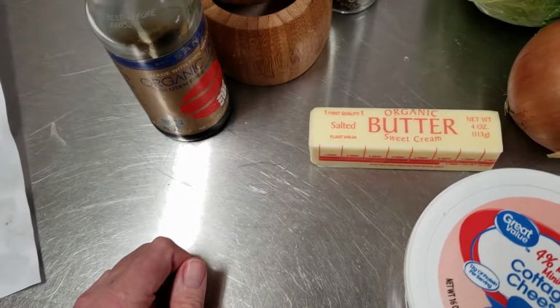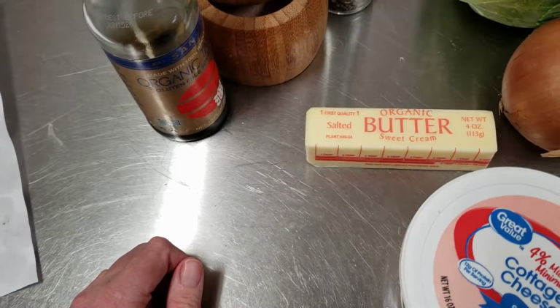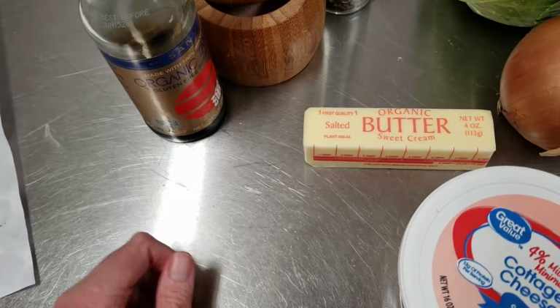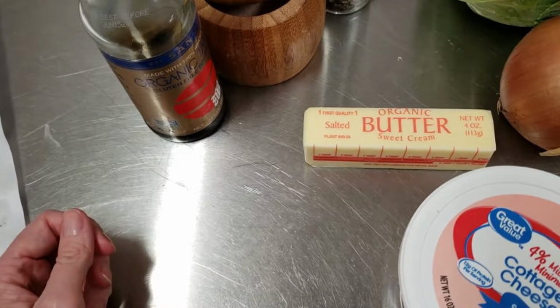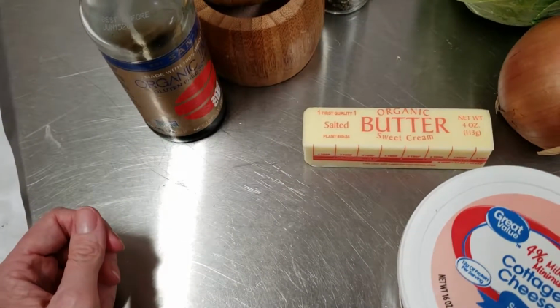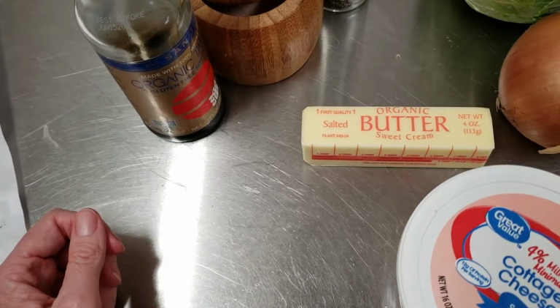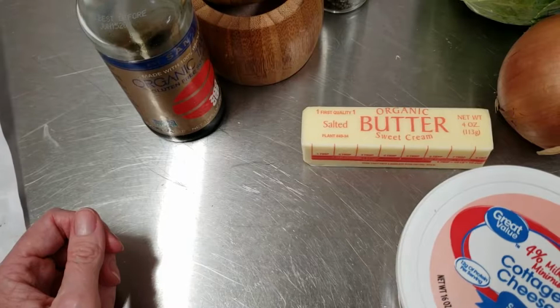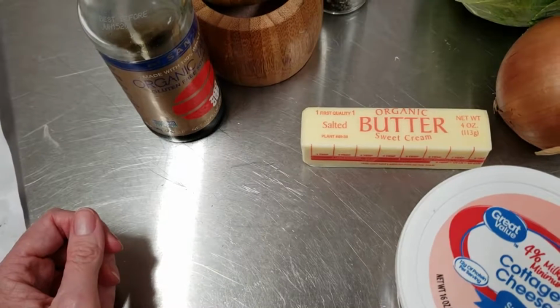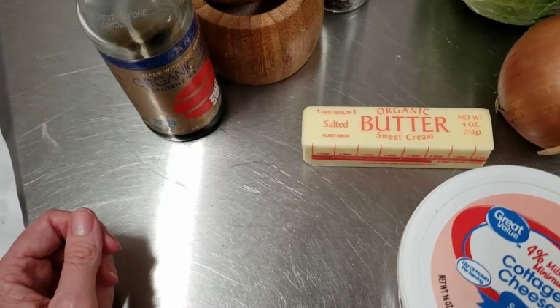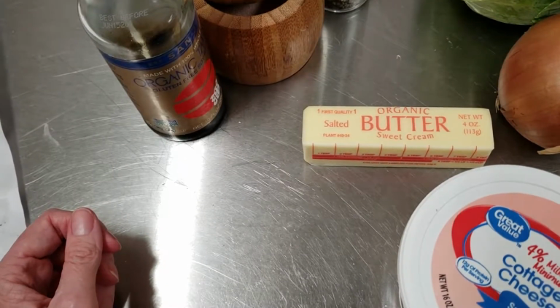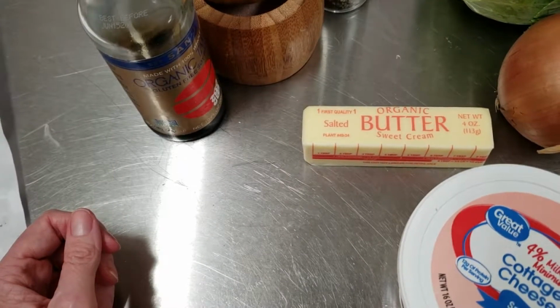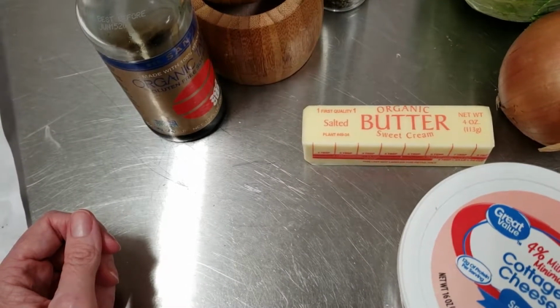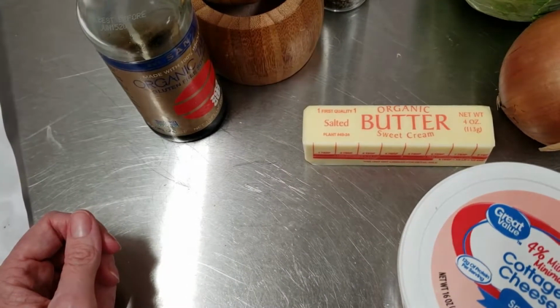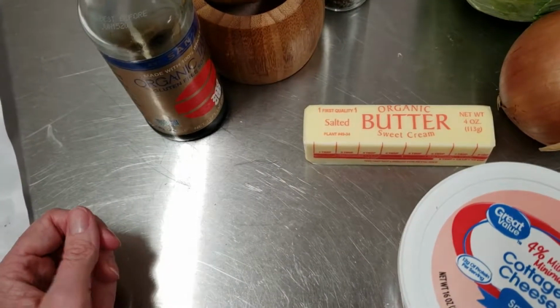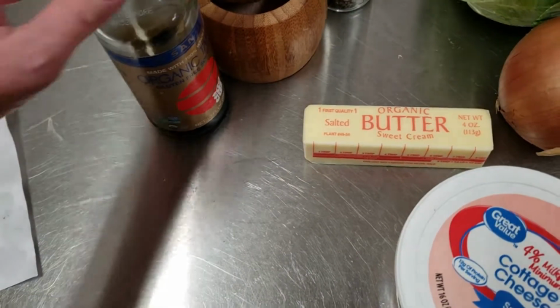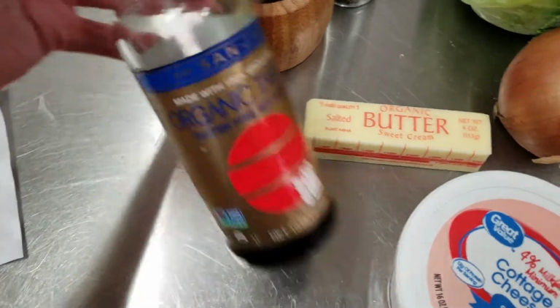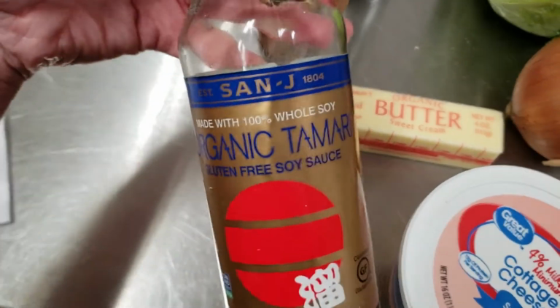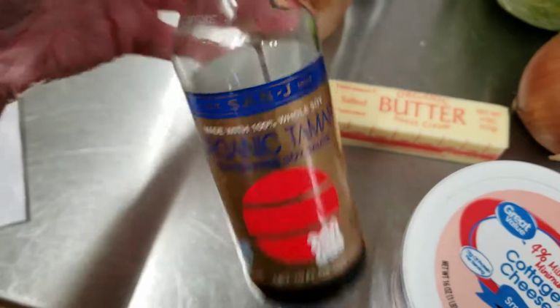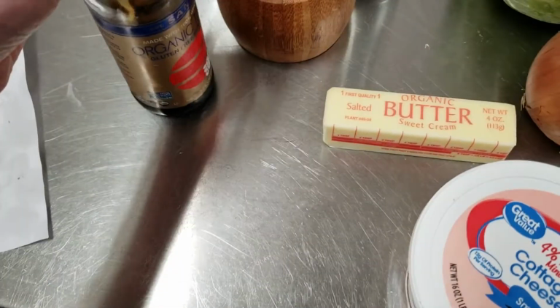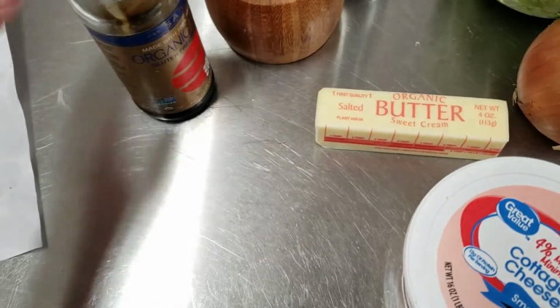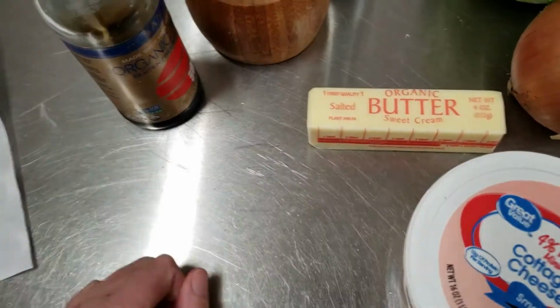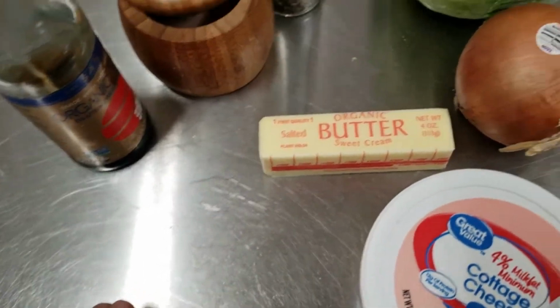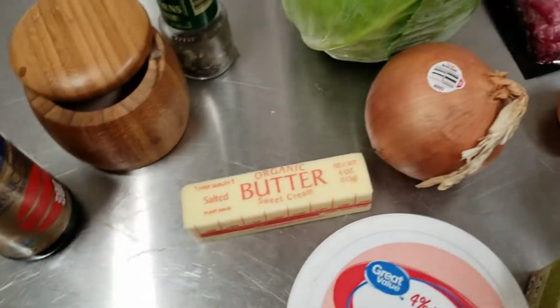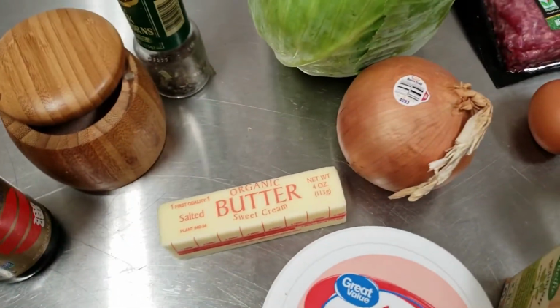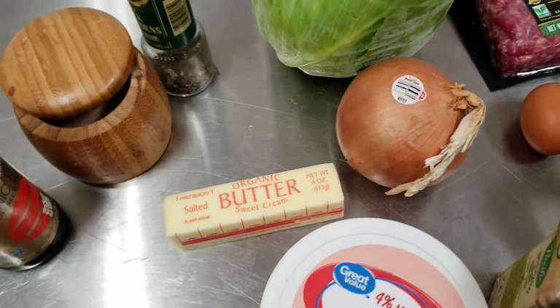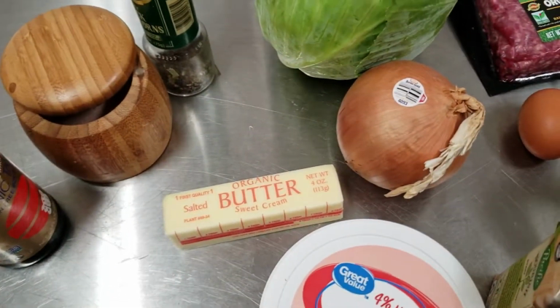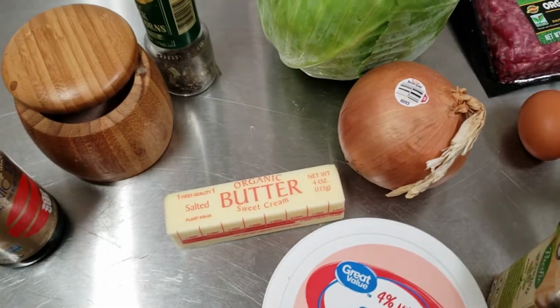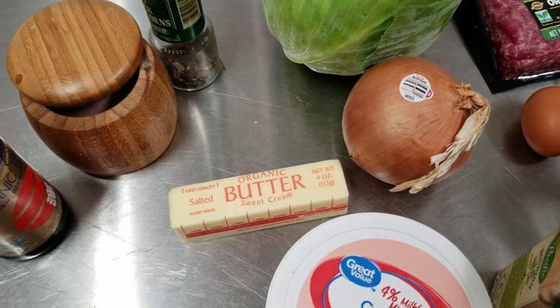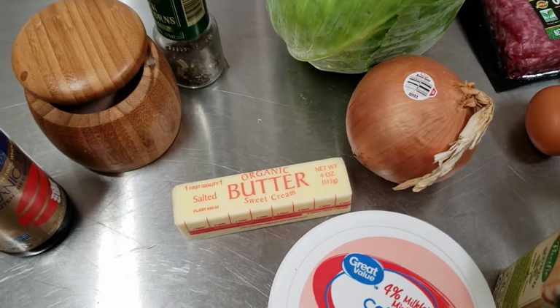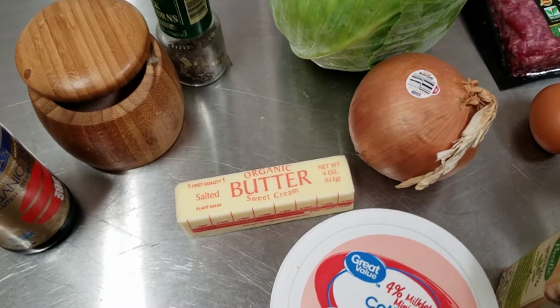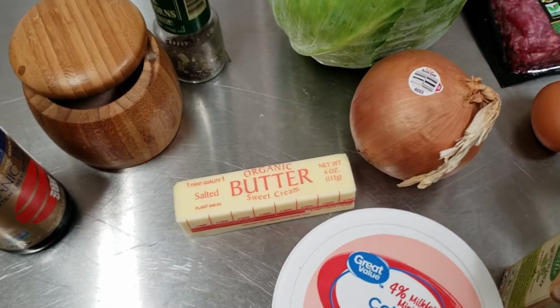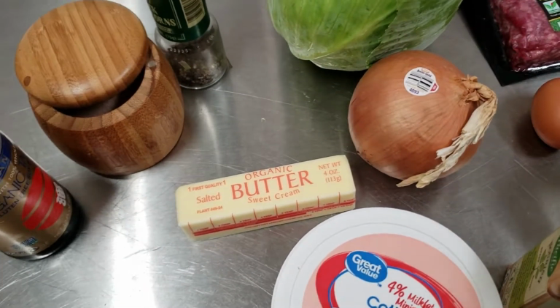After cooking in the oven, you're going to use some of the liquid from the casserole along with some cream, soy sauce or tamari, salt and pepper to make a gravy. You want to preheat your oven to 350 degrees Fahrenheit, or 175 degrees Celsius.